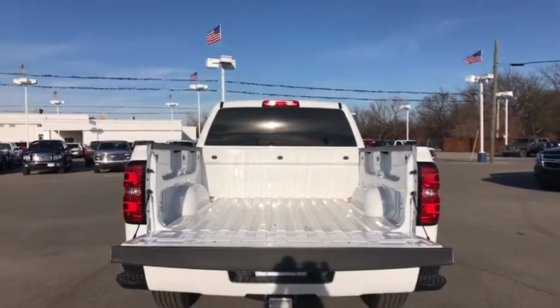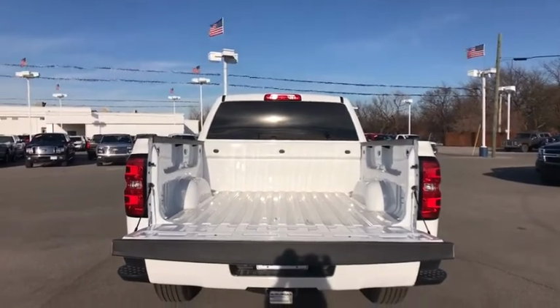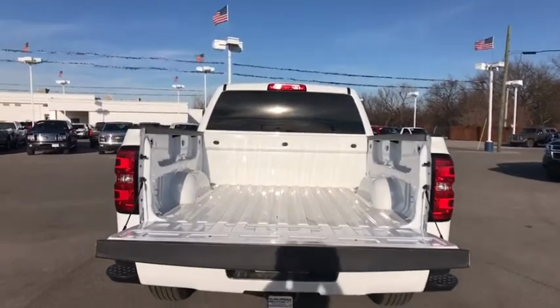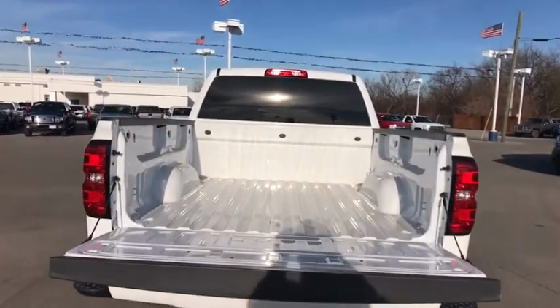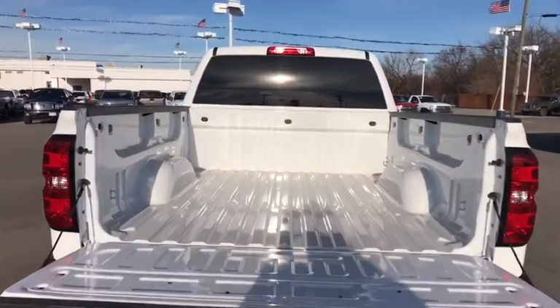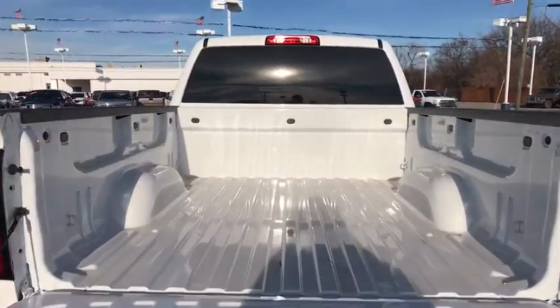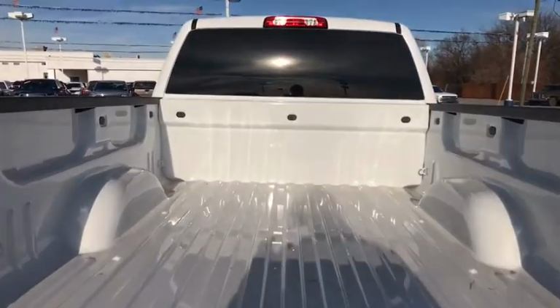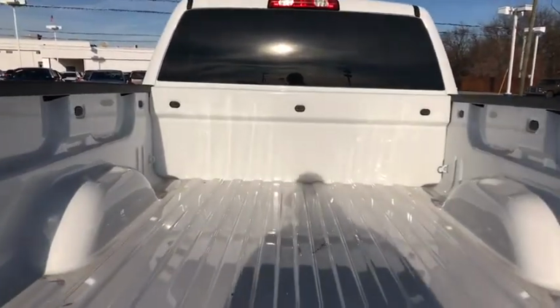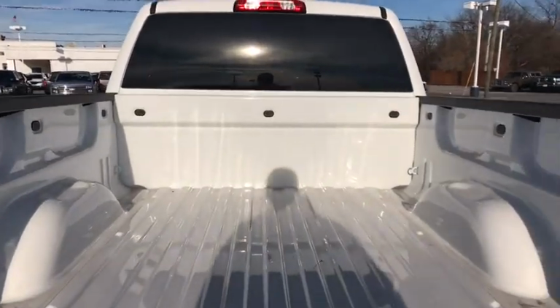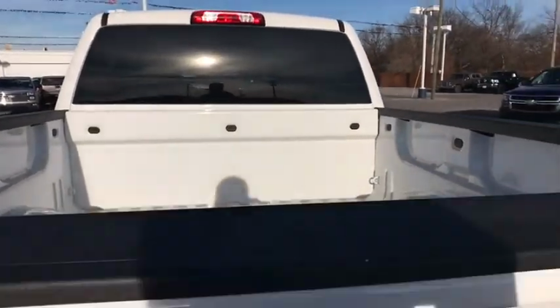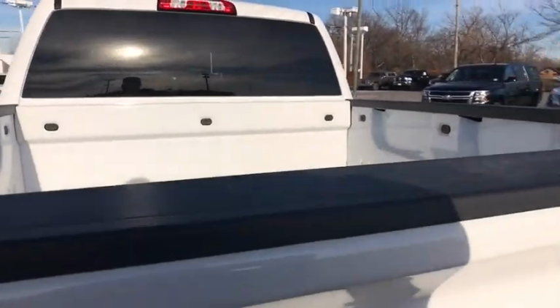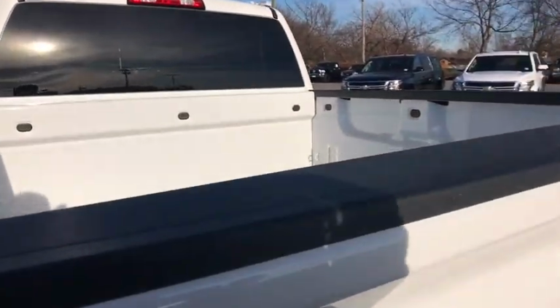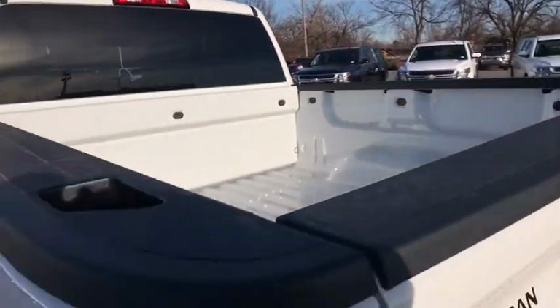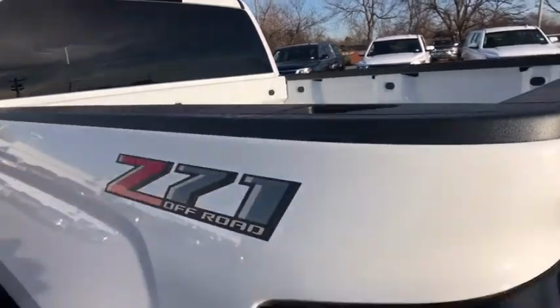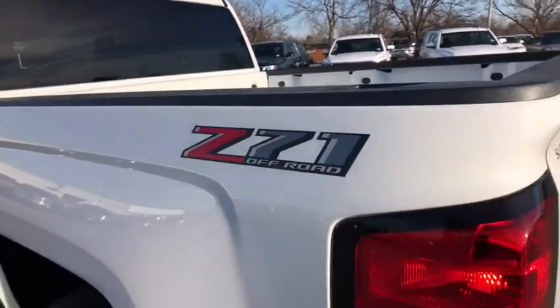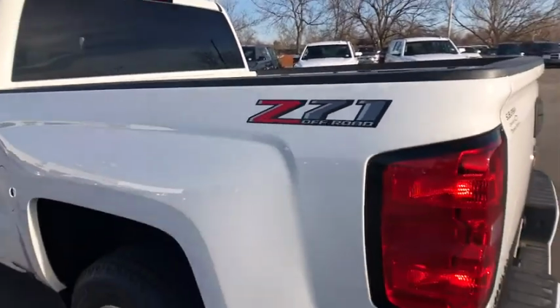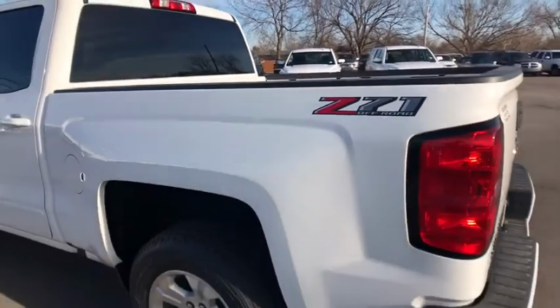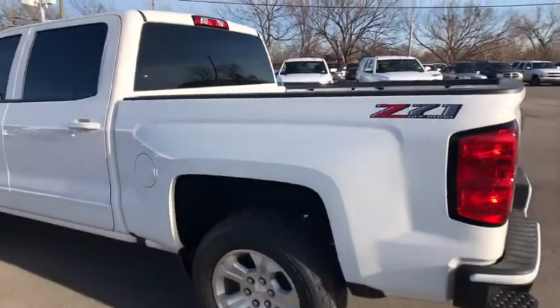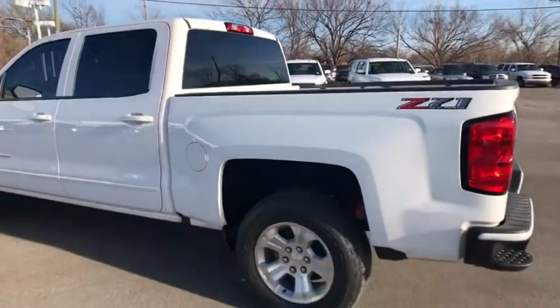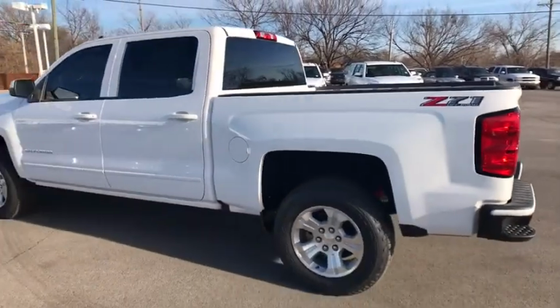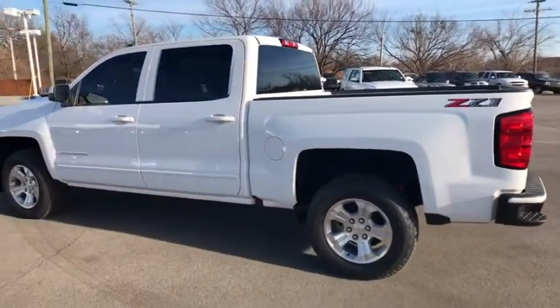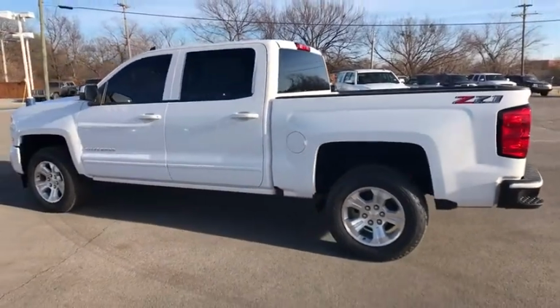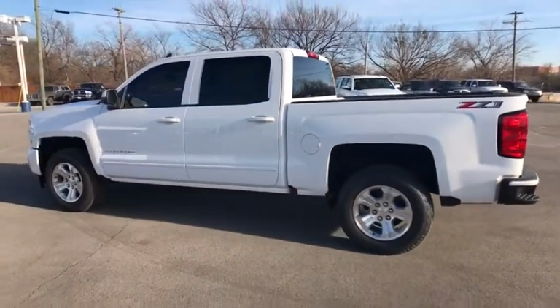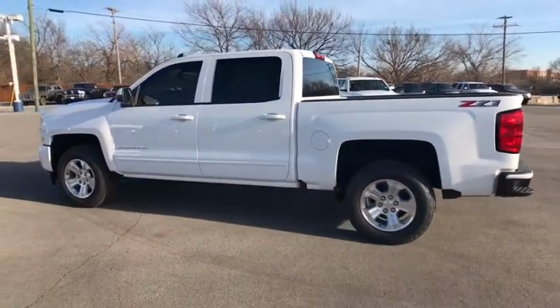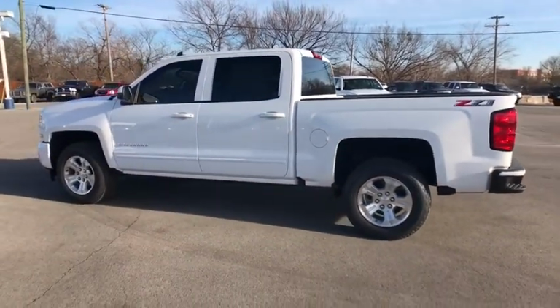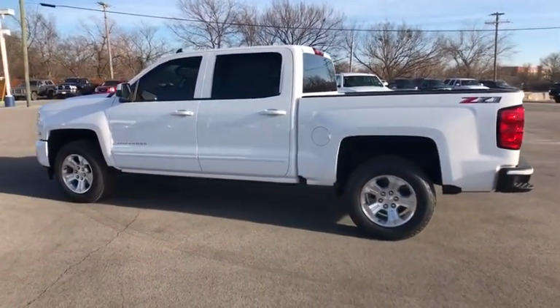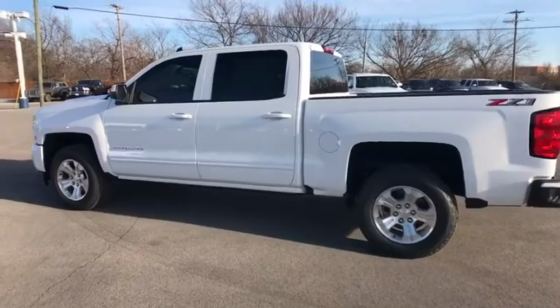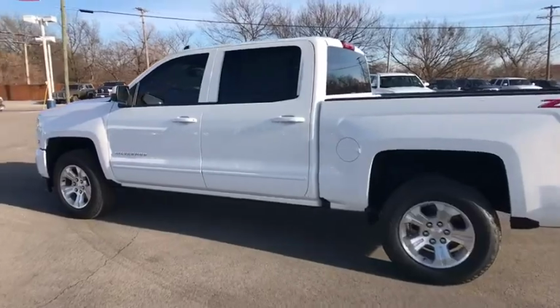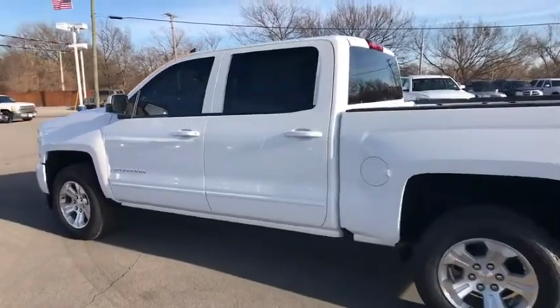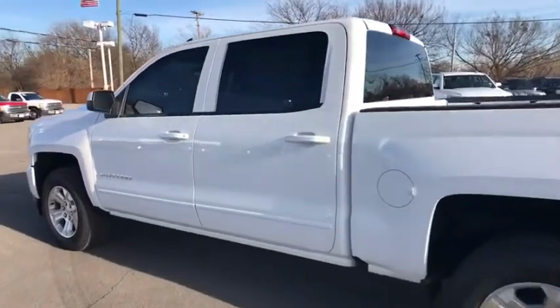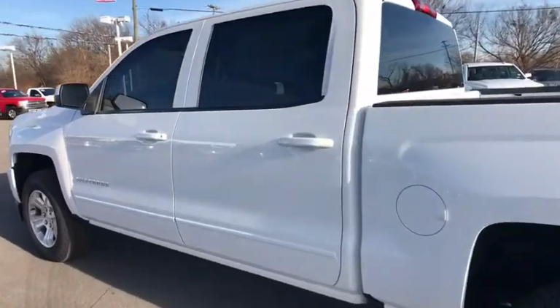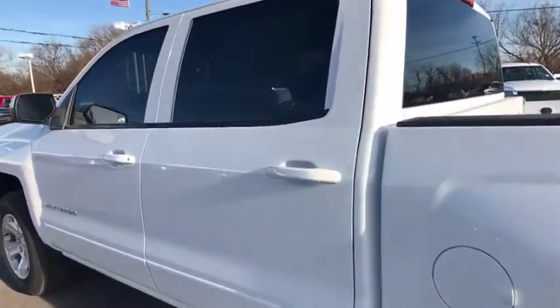Power steering, aluminum wheels, cruise control, floor mats, four-wheel drive, four-wheel disc brakes, AM FM stereo radio, power windows, passenger airbag. Come take a test drive today!